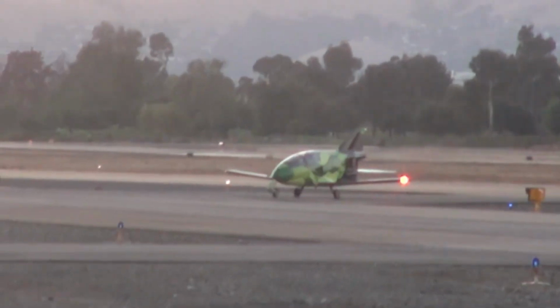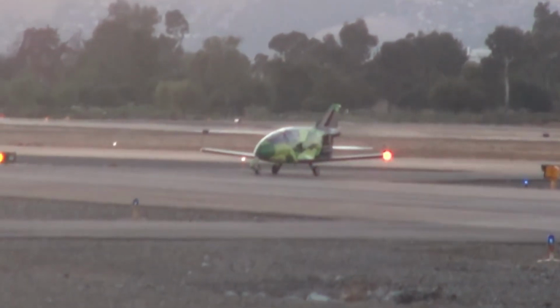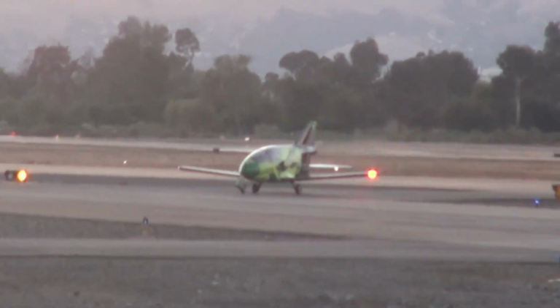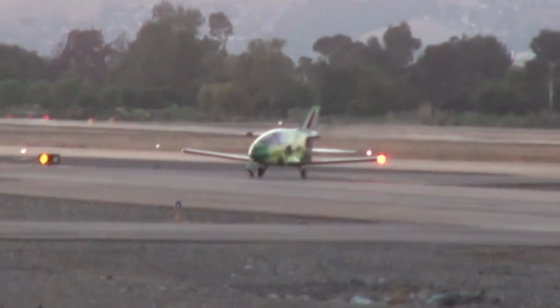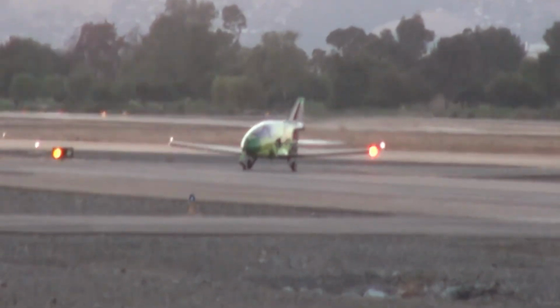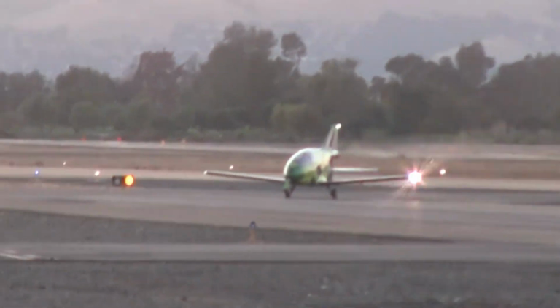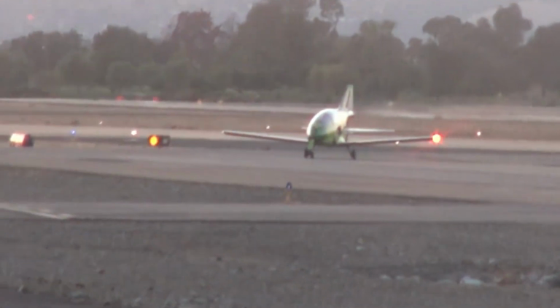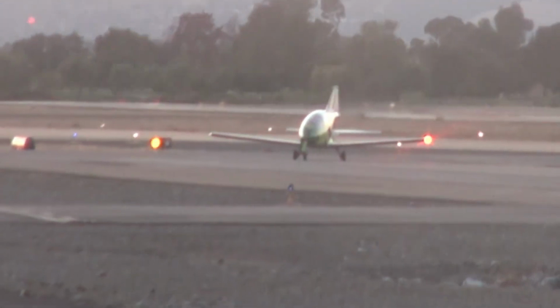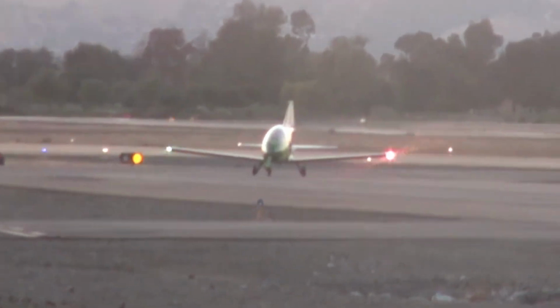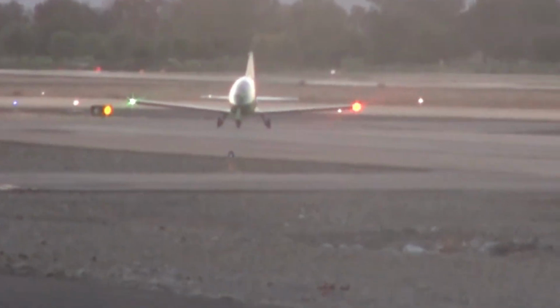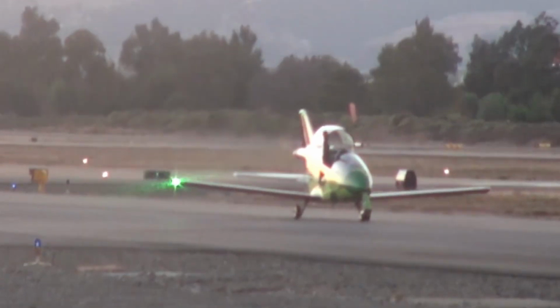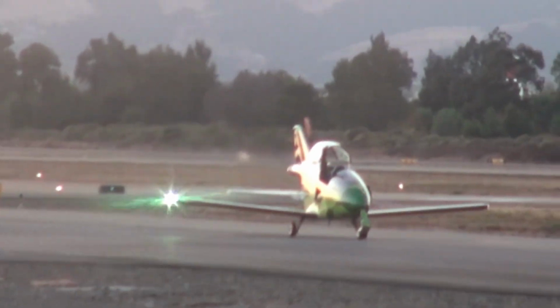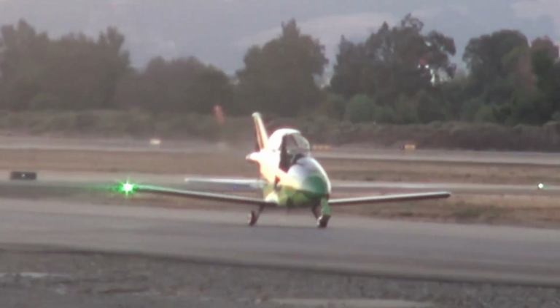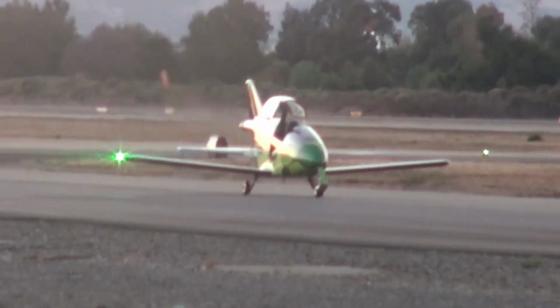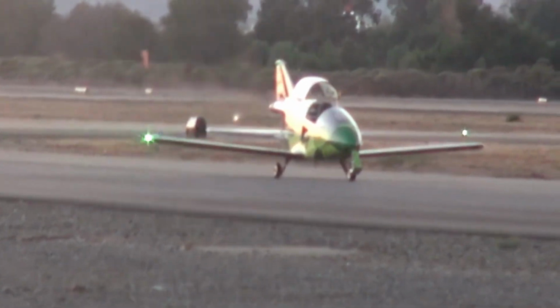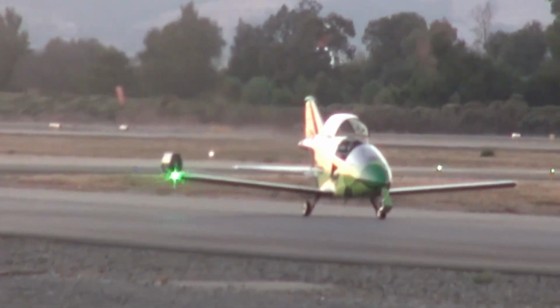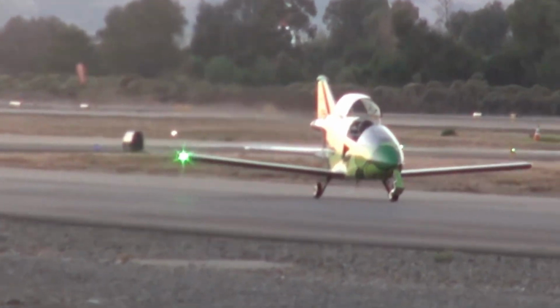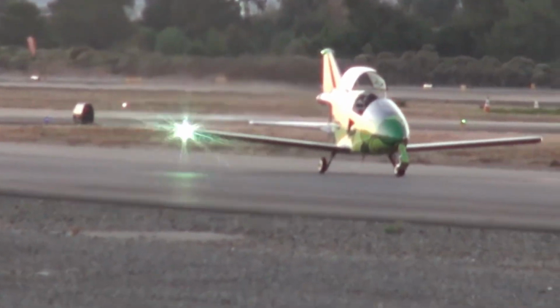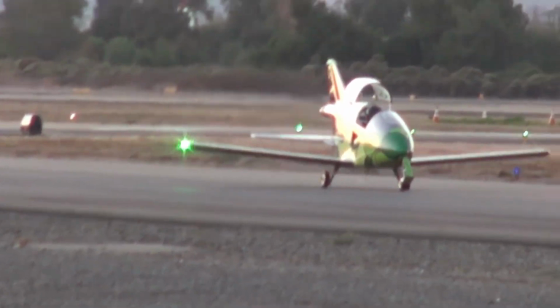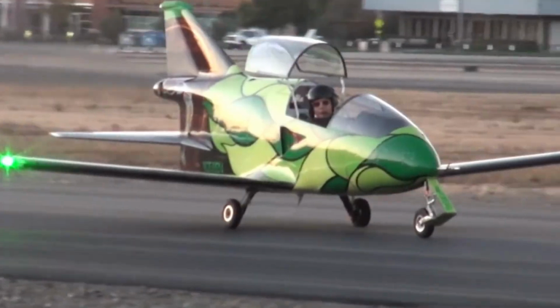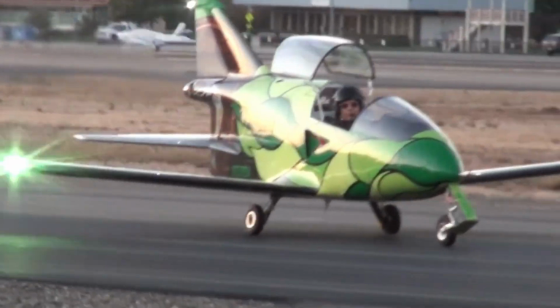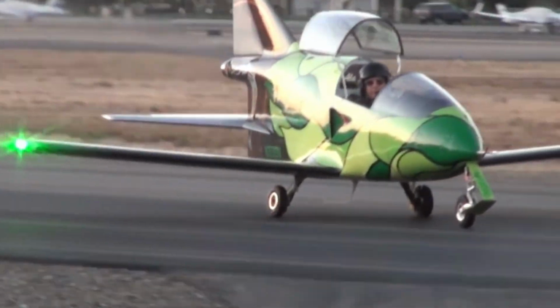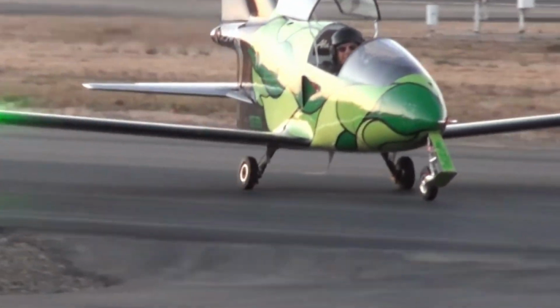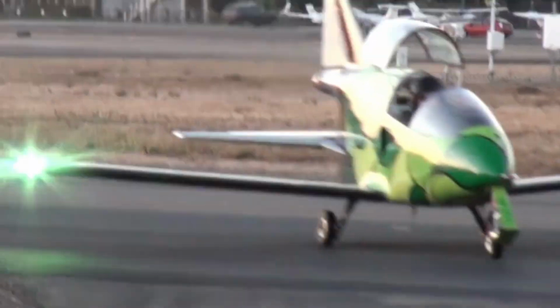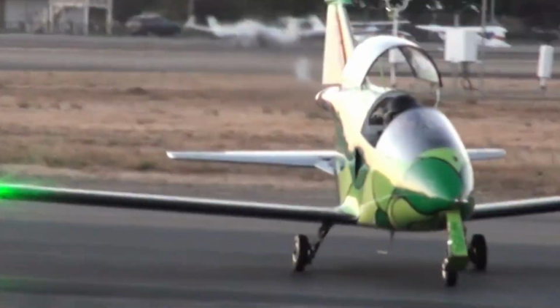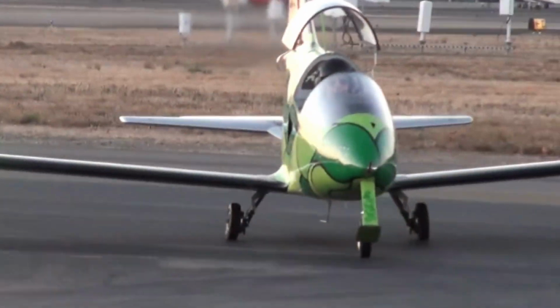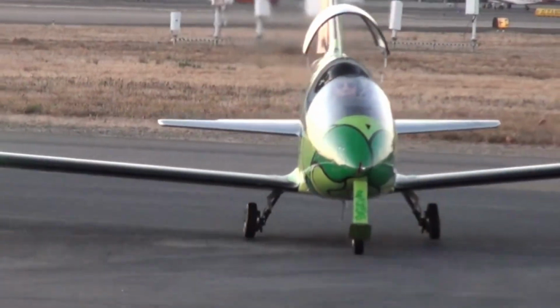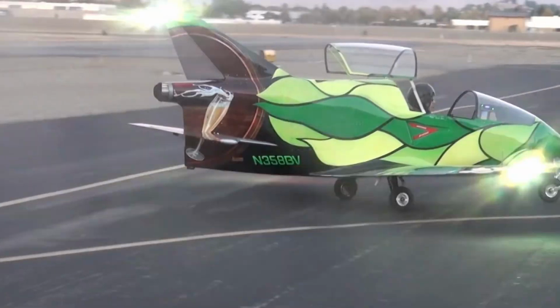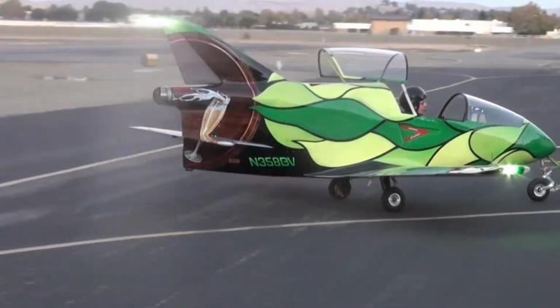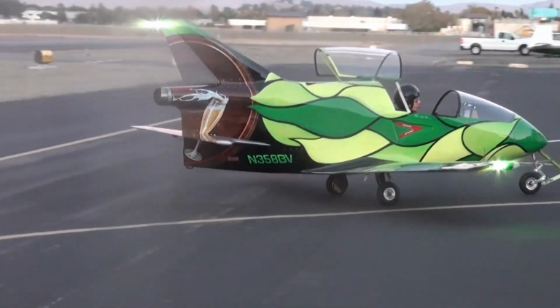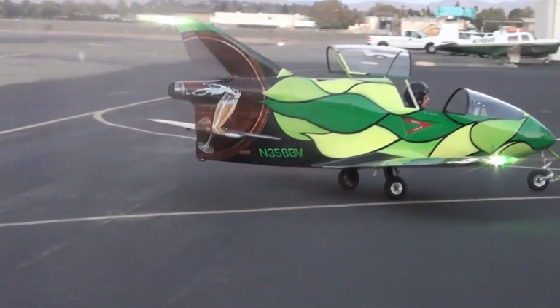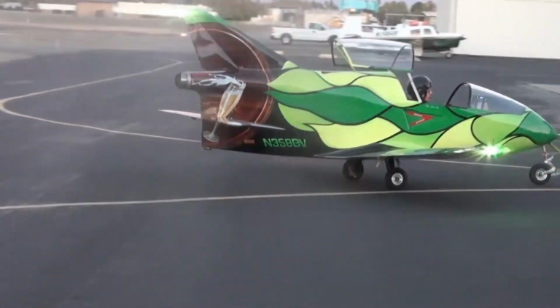Measuring about 4 meters in length, it could reach speeds of up to 480 kilometers per hour. Additionally, its lightest empty model amazed with a weight of just 162.5 kilograms.